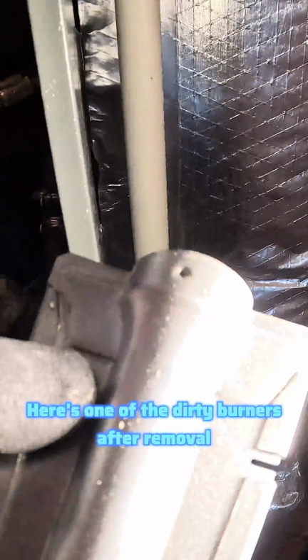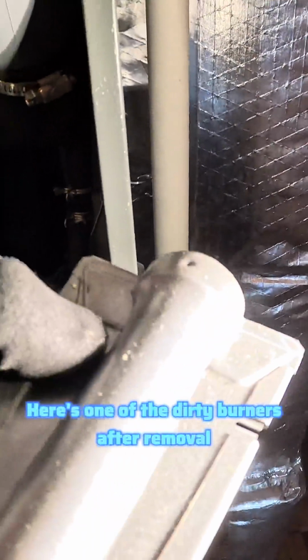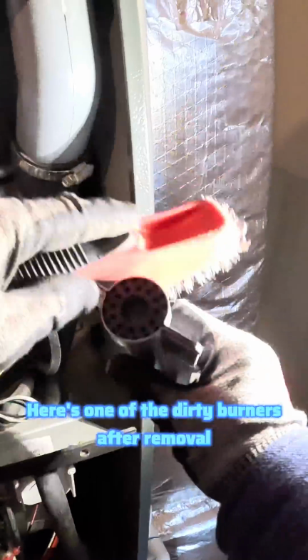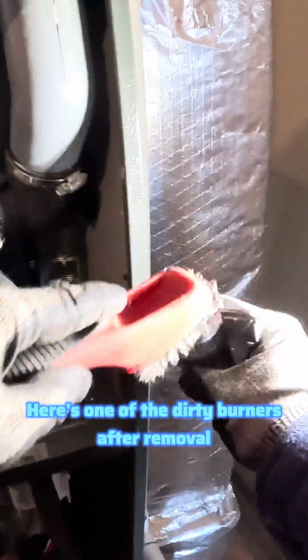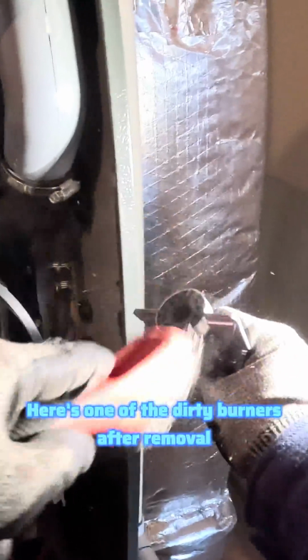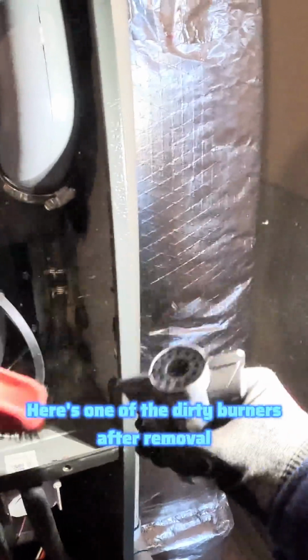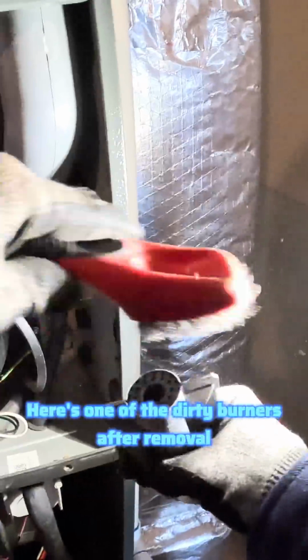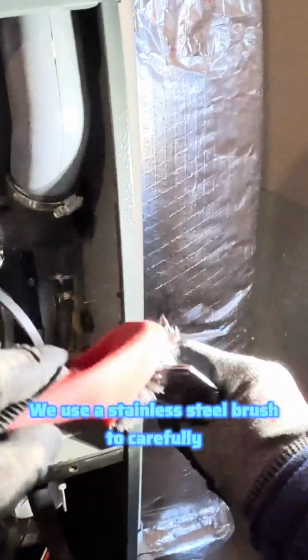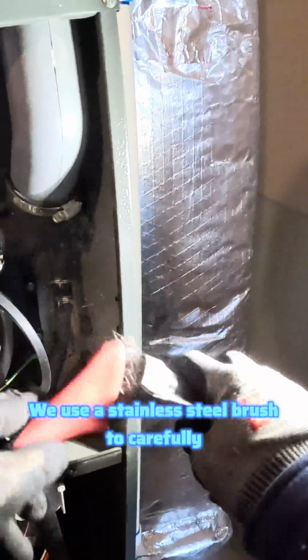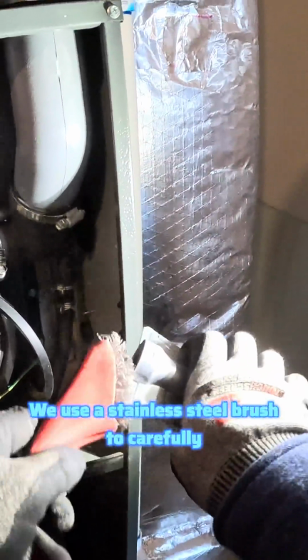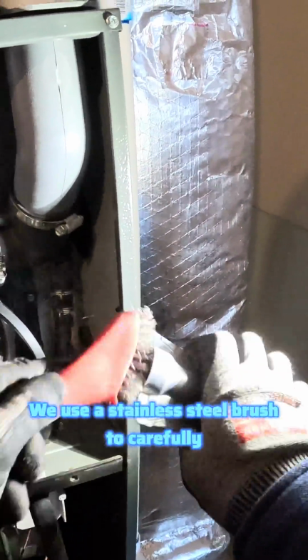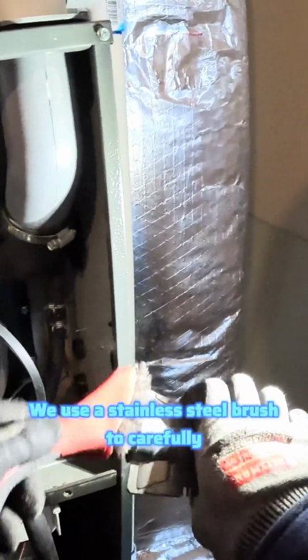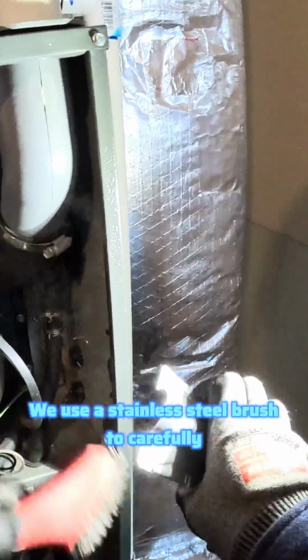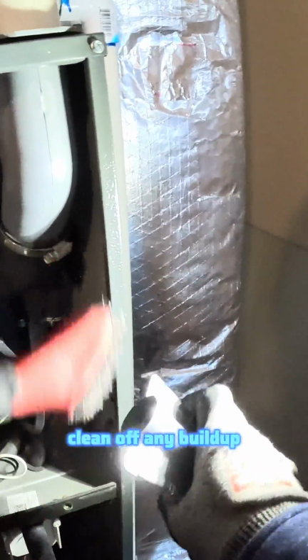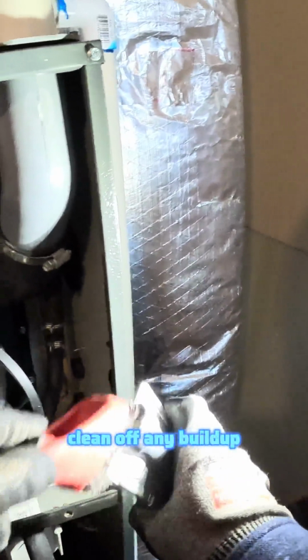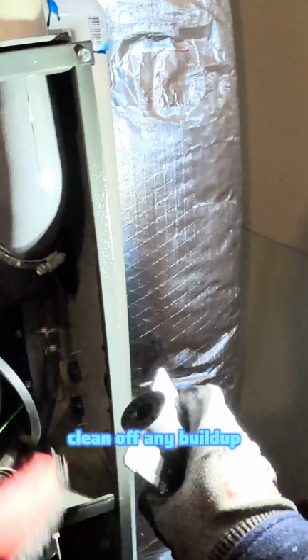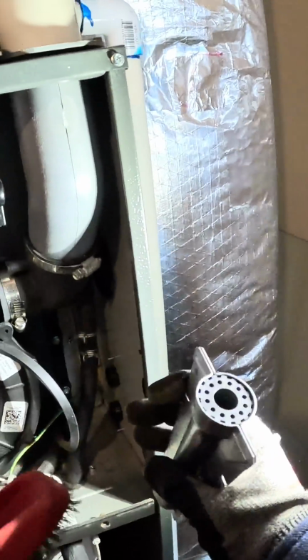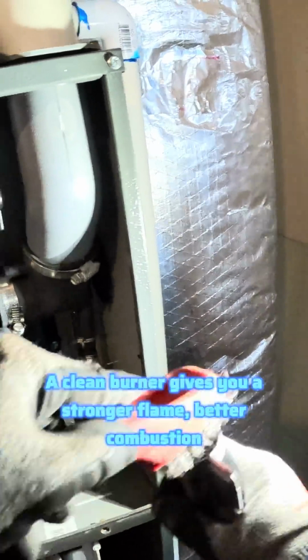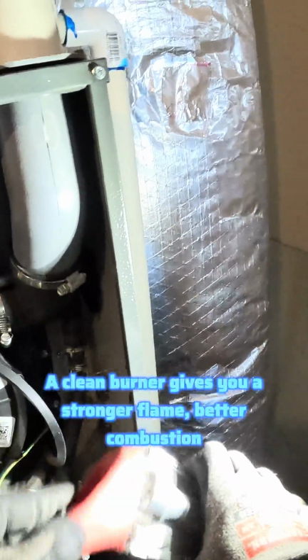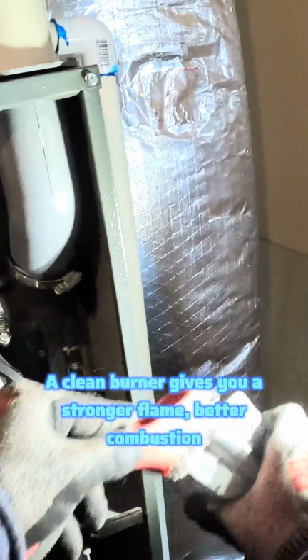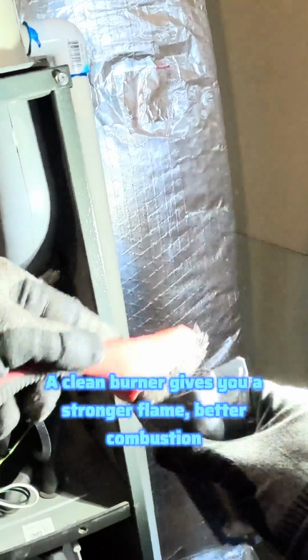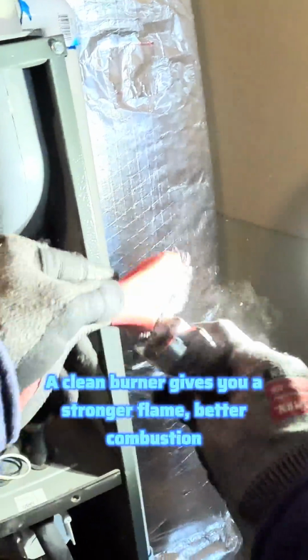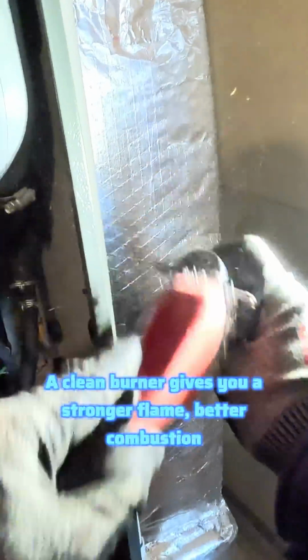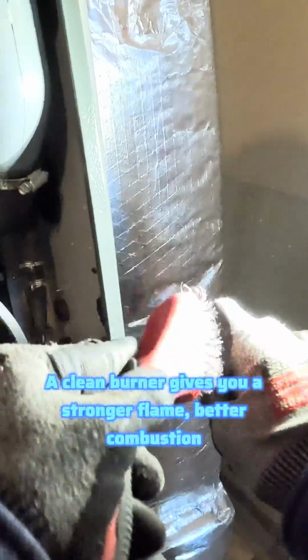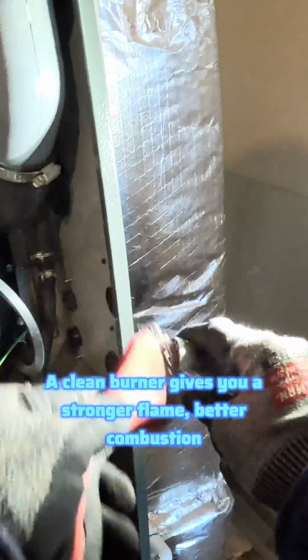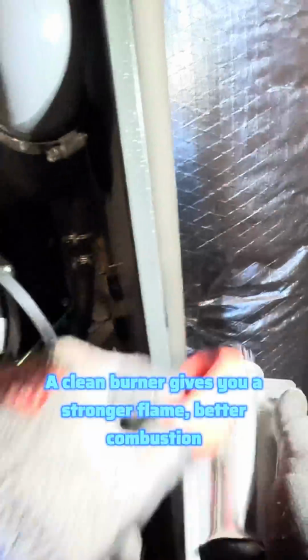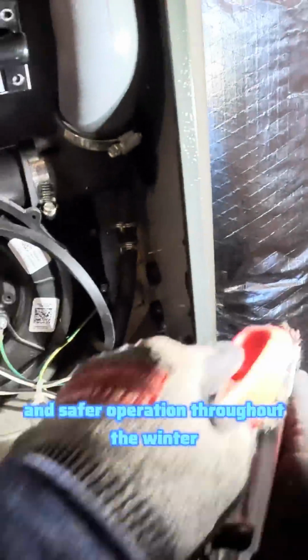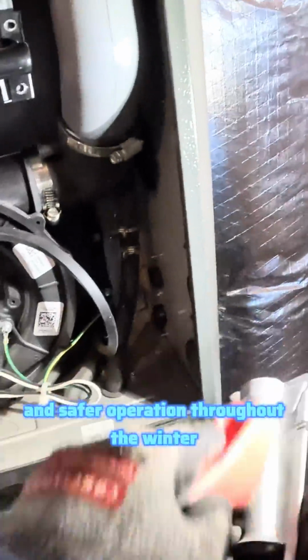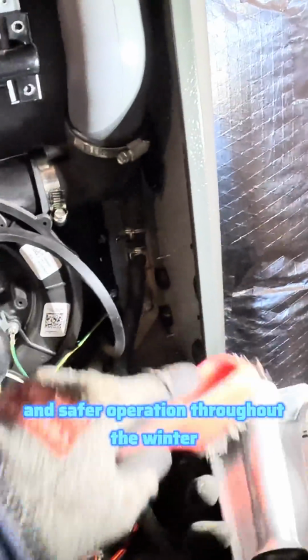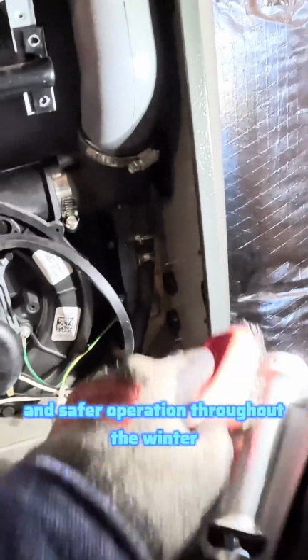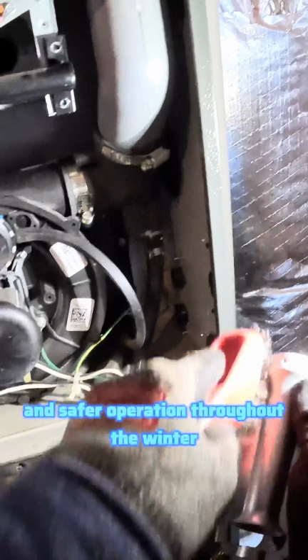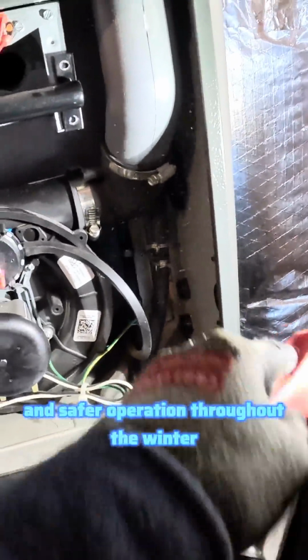Here's one of the dirty burners after removal. We use a stainless steel brush to carefully clean off any buildup. A clean burner gives you a stronger flame, better combustion, and safer operation throughout the winter.